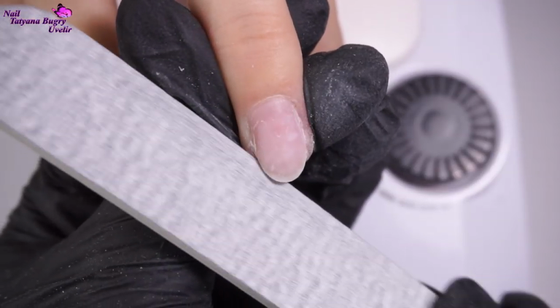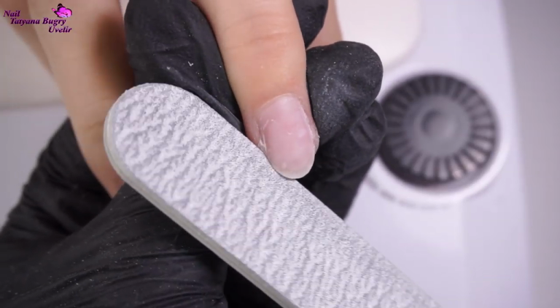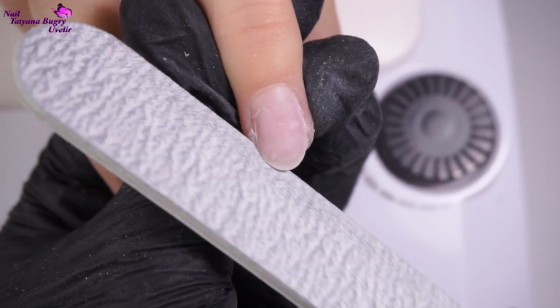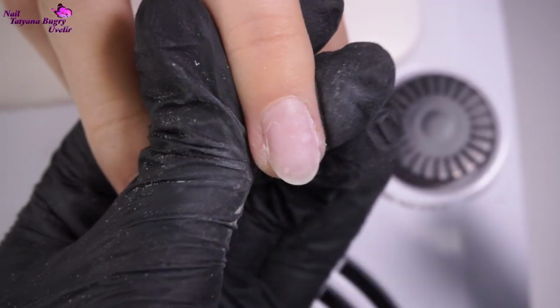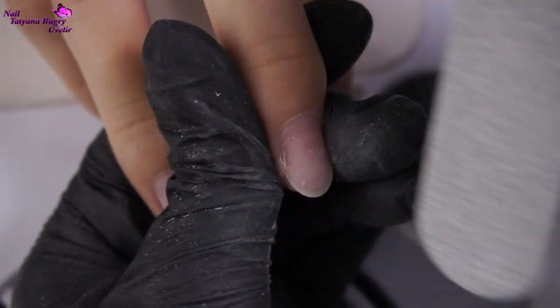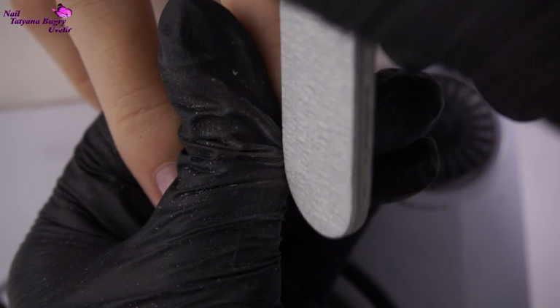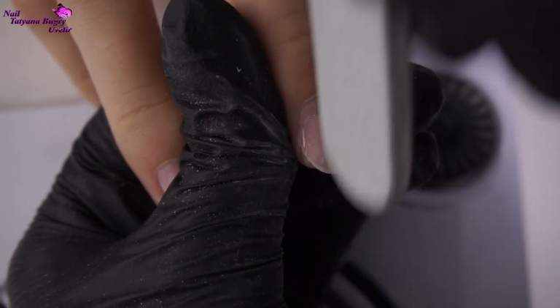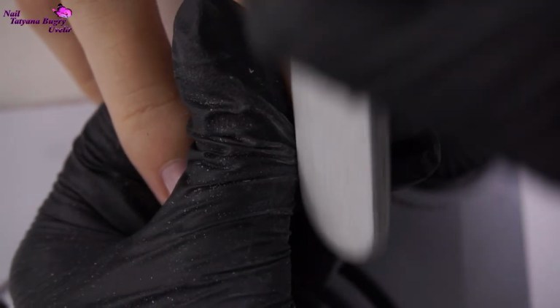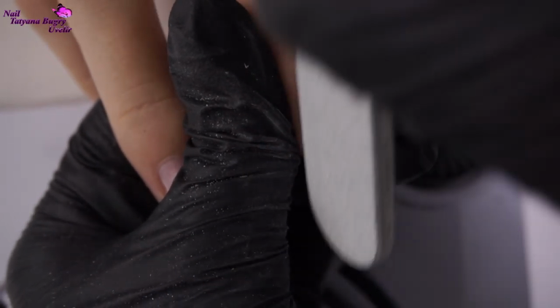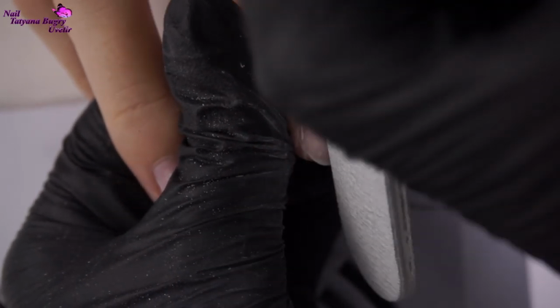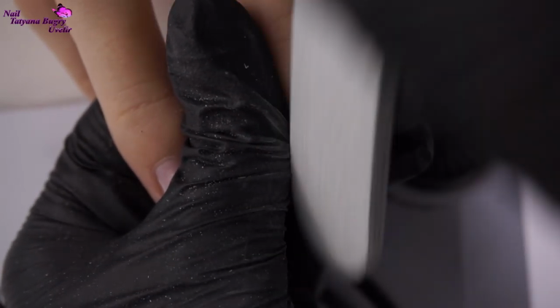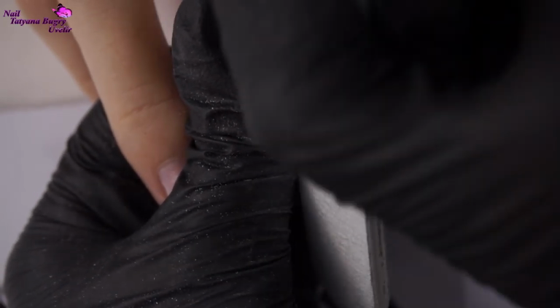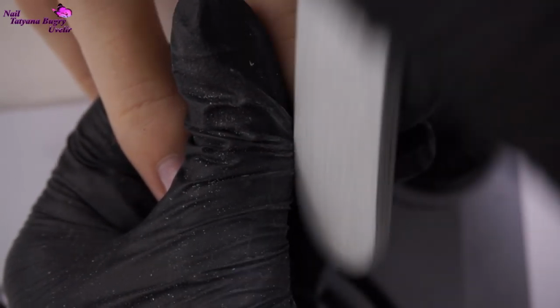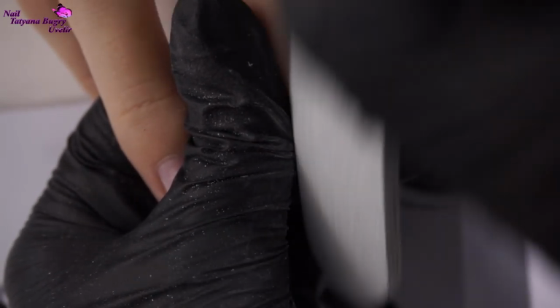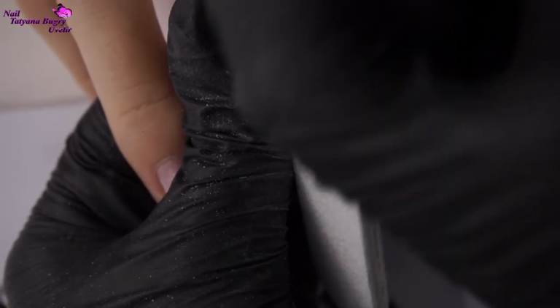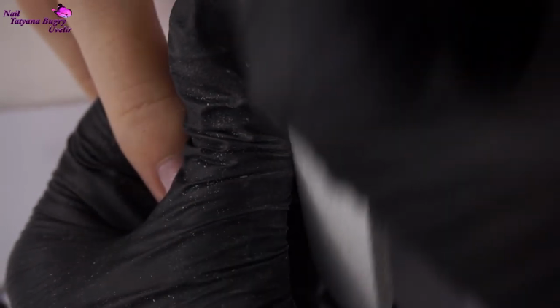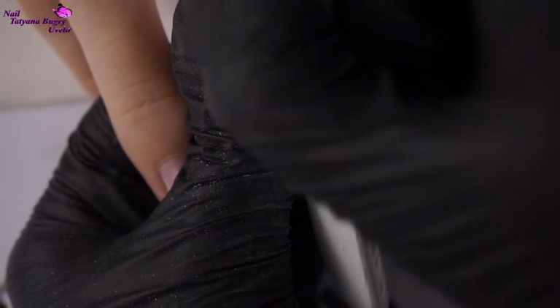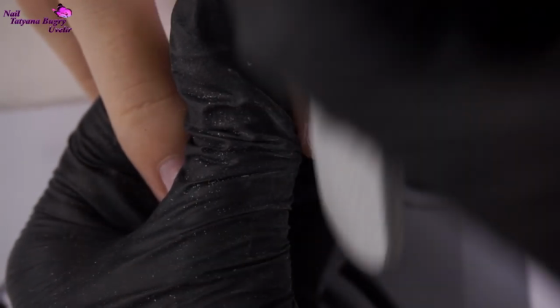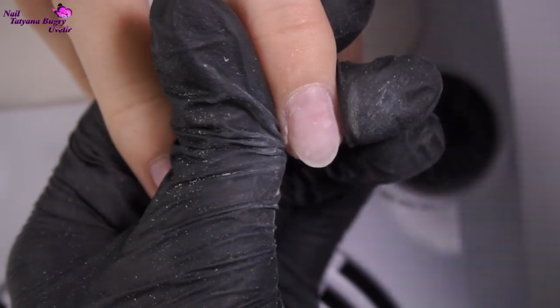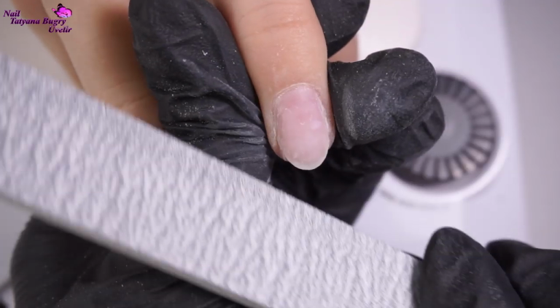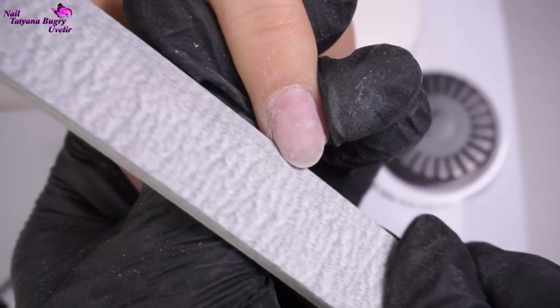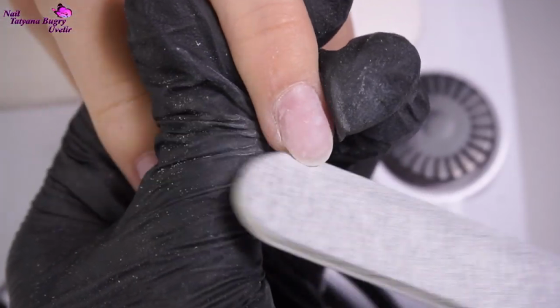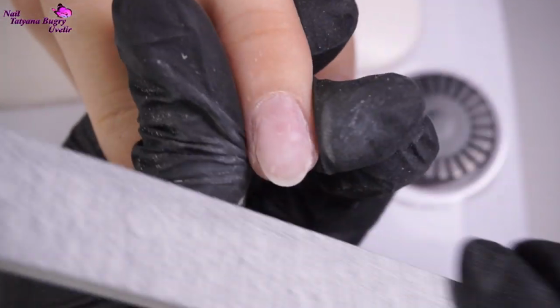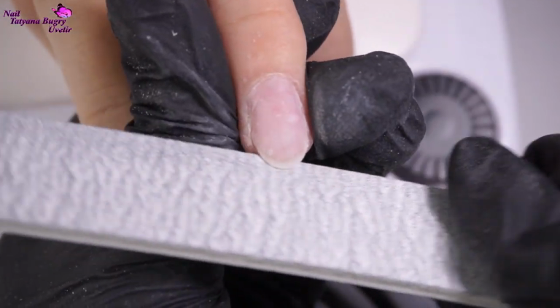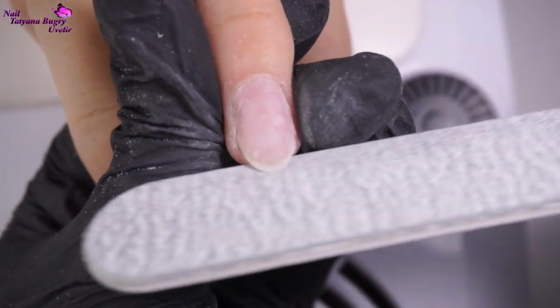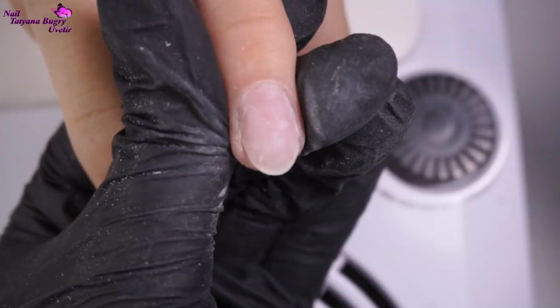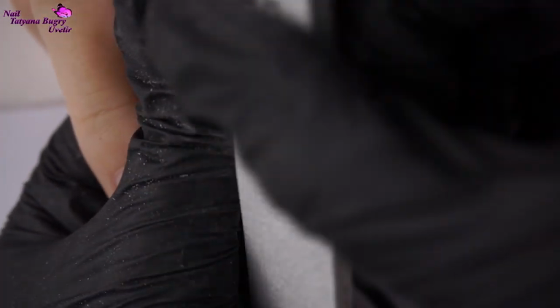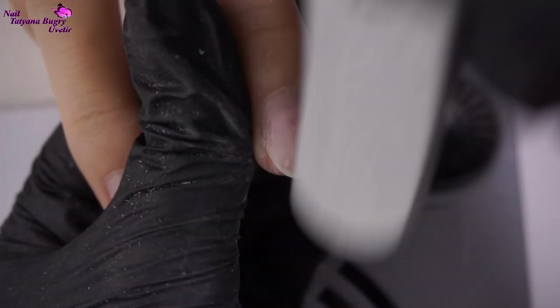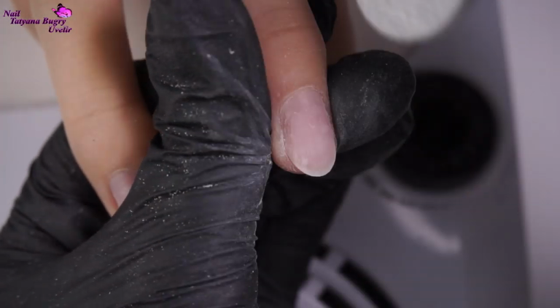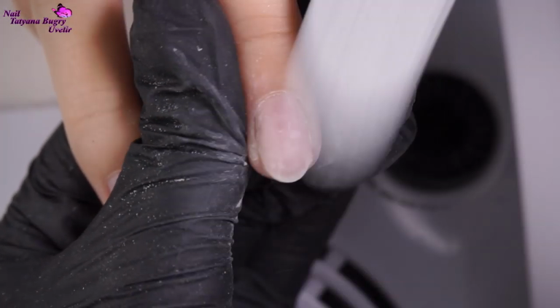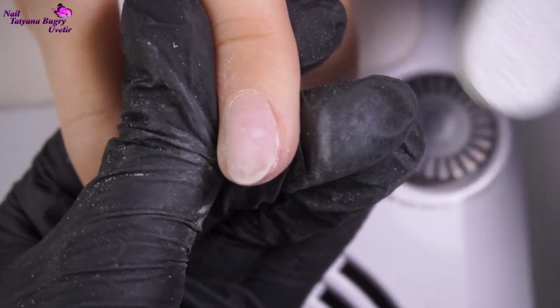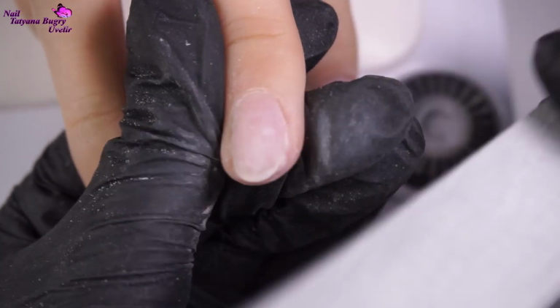Today we're doing a combination manicure with the help of one drill bit and some small scissors. We're starting off by working with moist hands and cuticles. Doing this step with the nail drill would be really difficult.